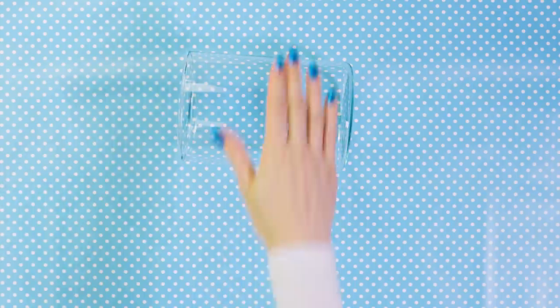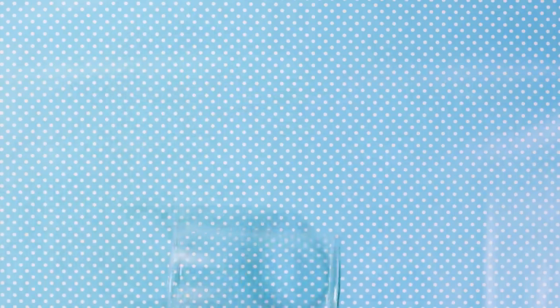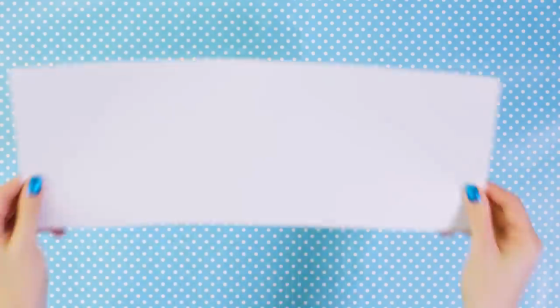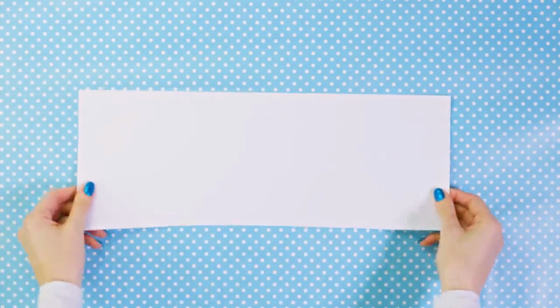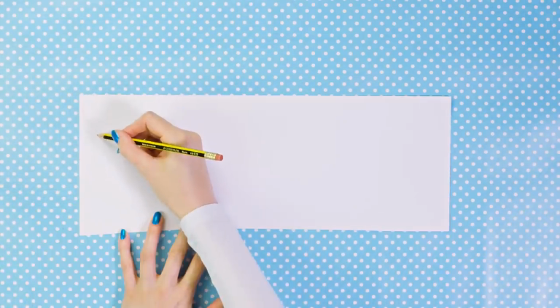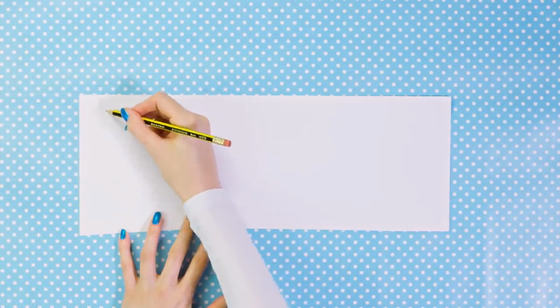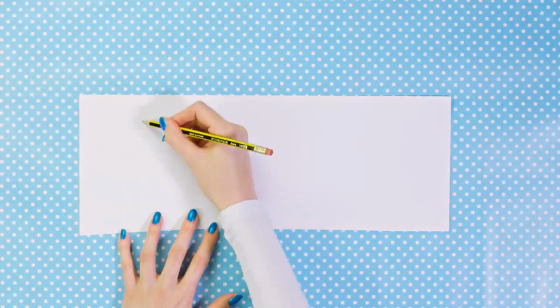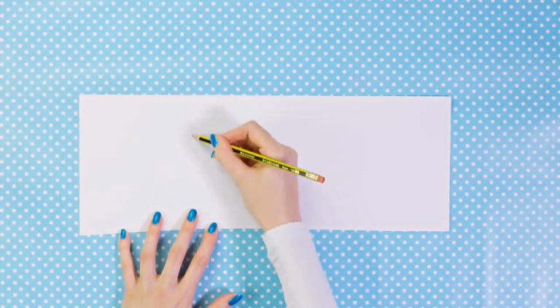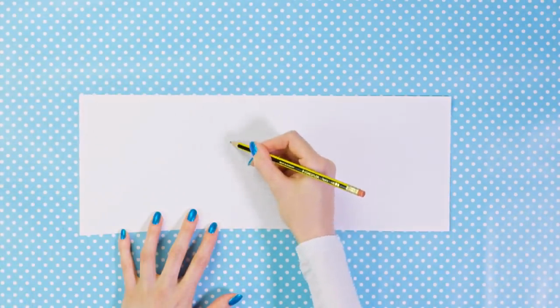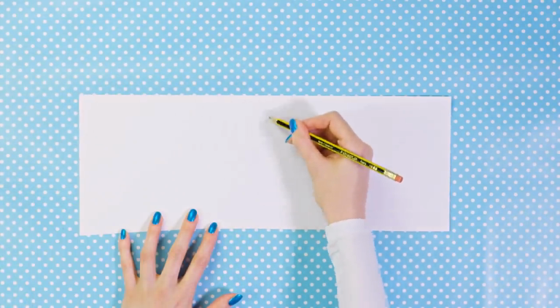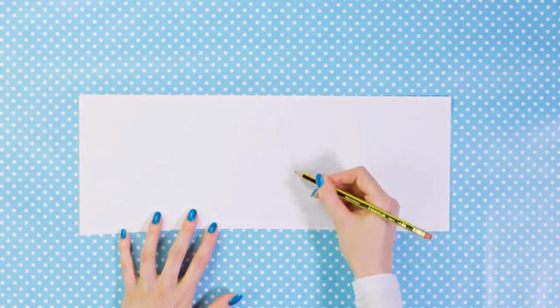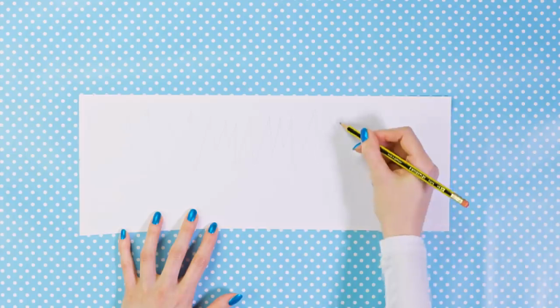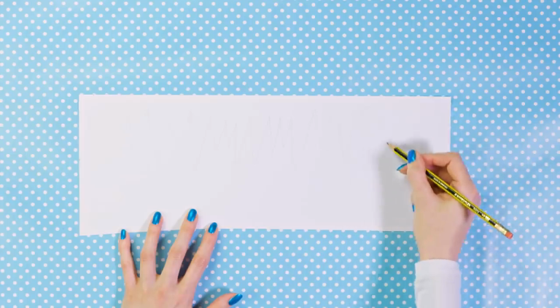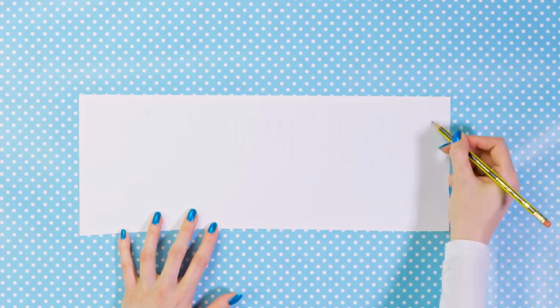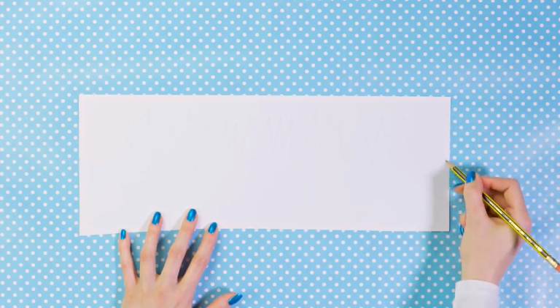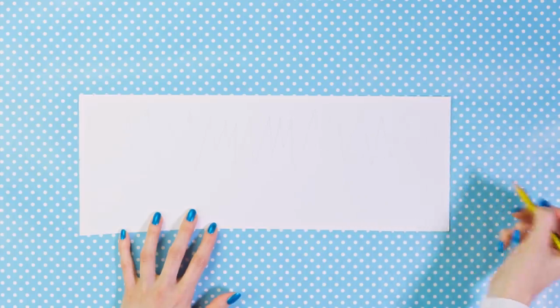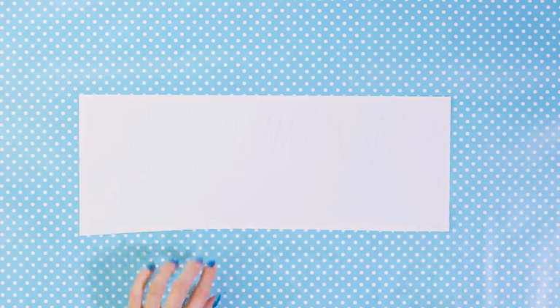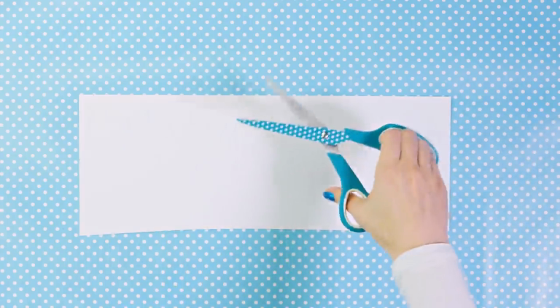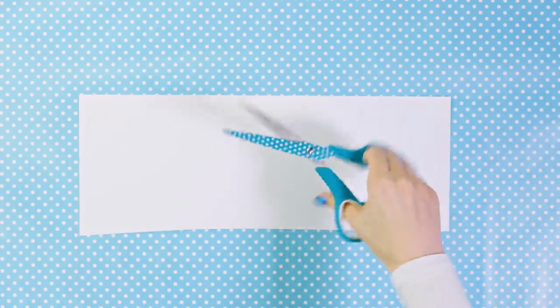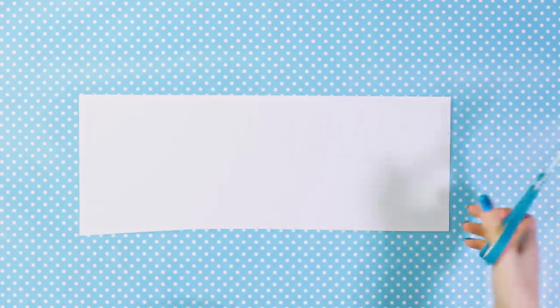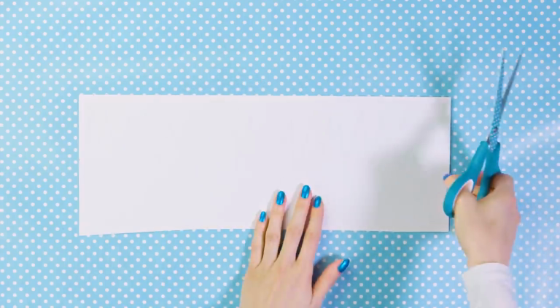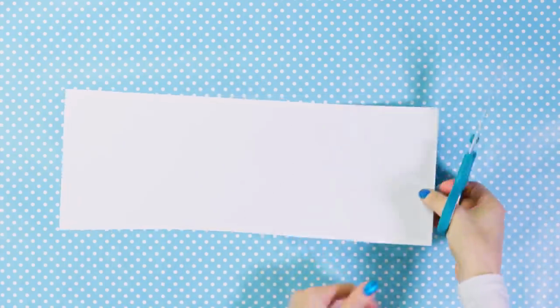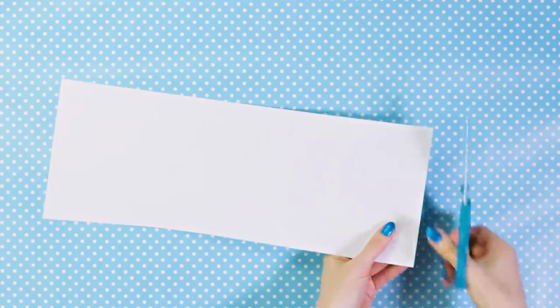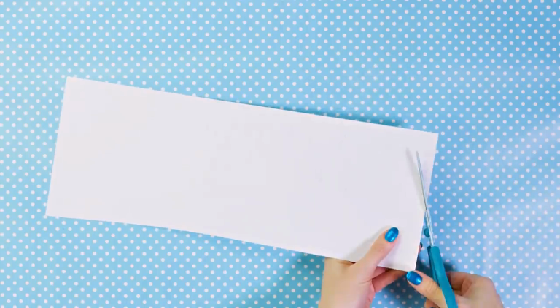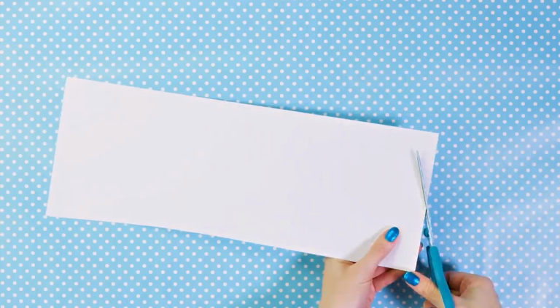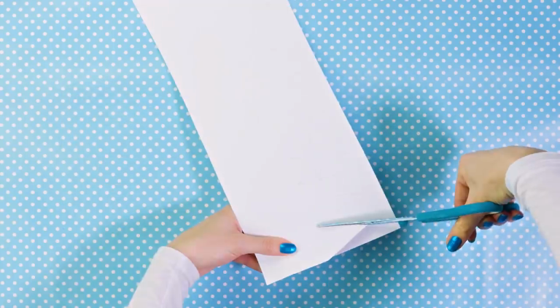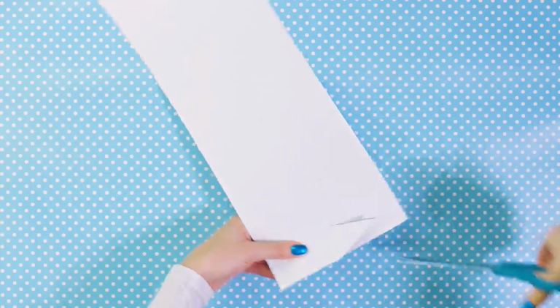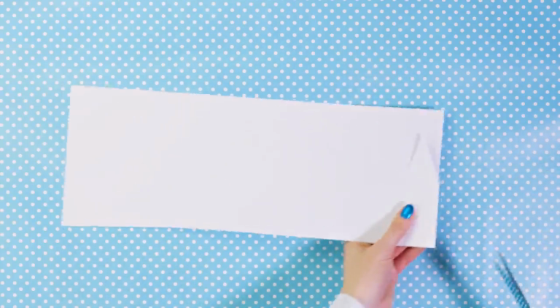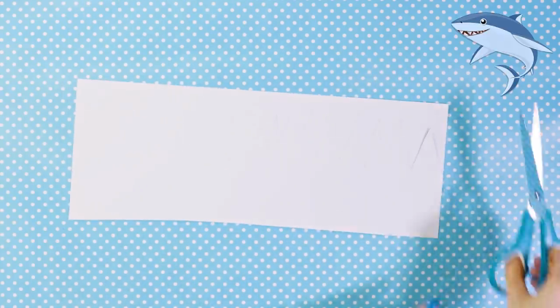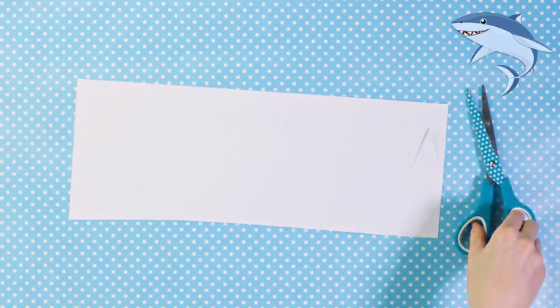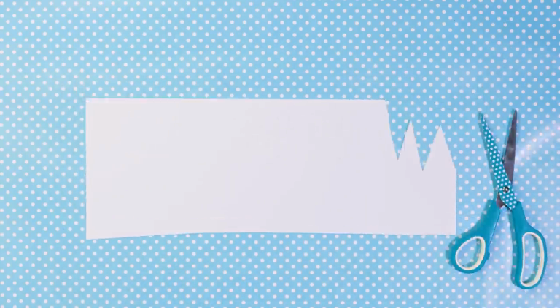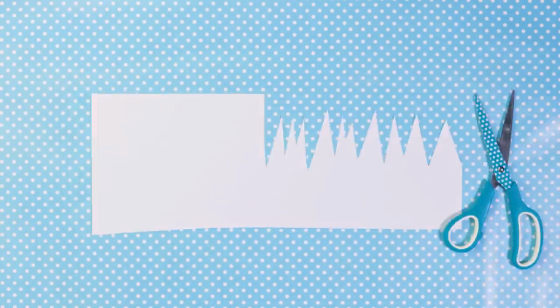Take a piece of paper and sketch a zig zag line all along like that. We are creating a stencil that will help us make the perfect ice stalactites. Cut along this sketched line using your scissors. This shape really reminds me of scary teeth of a shark or some other beast!